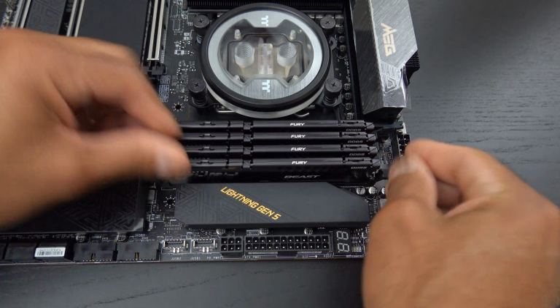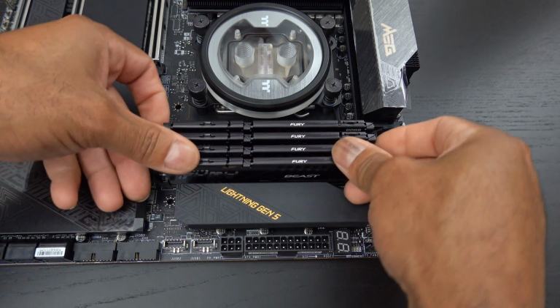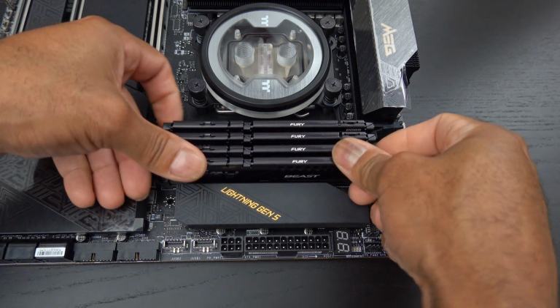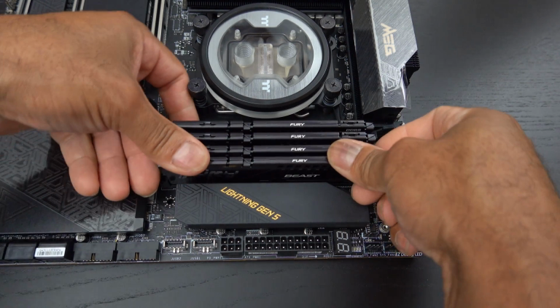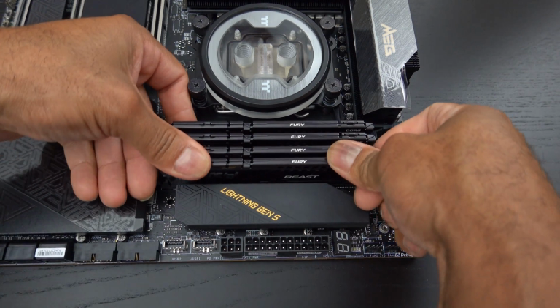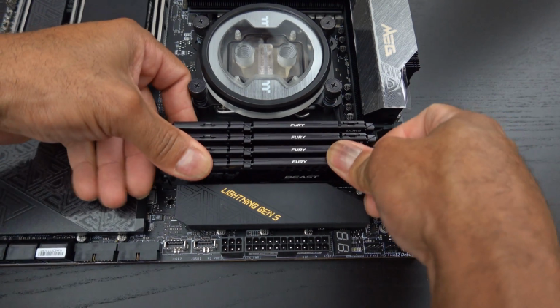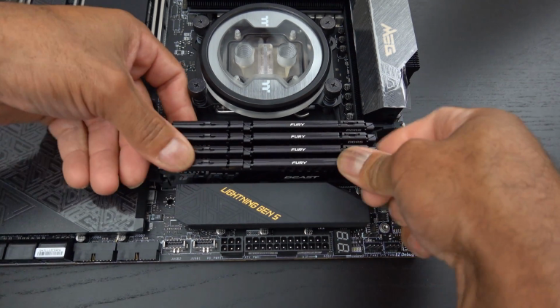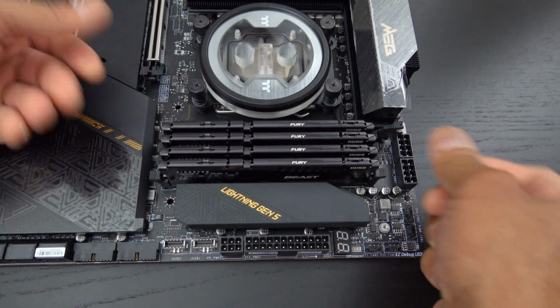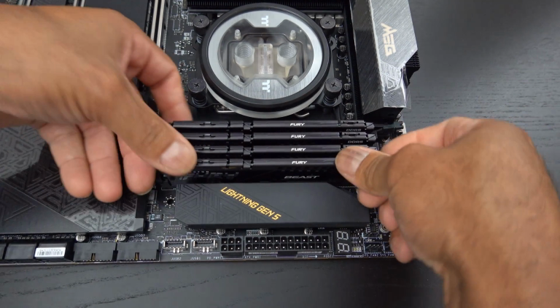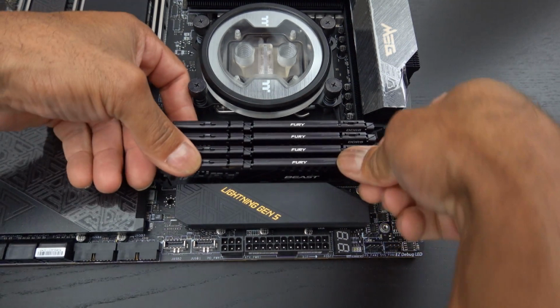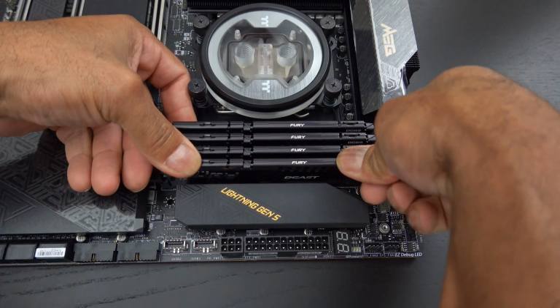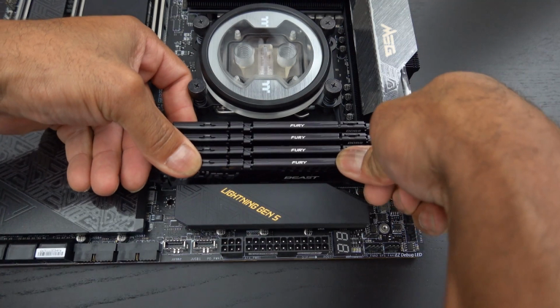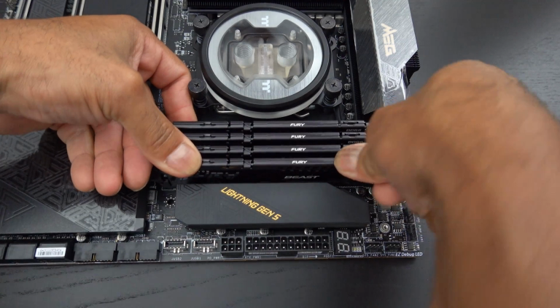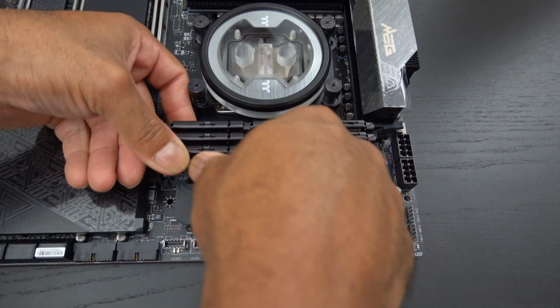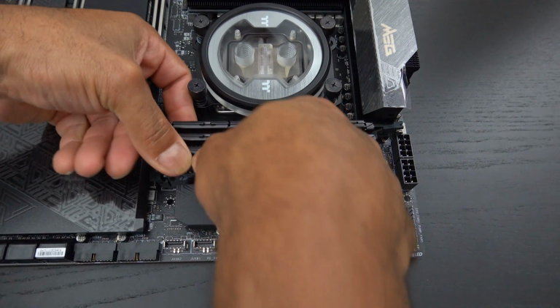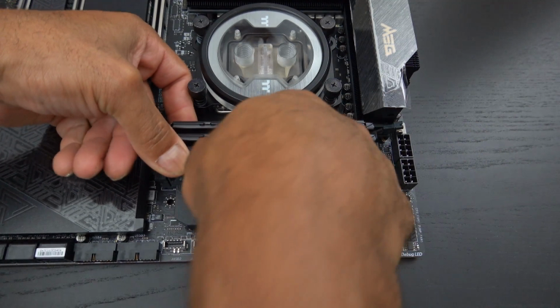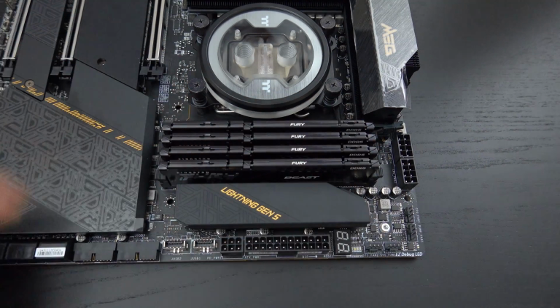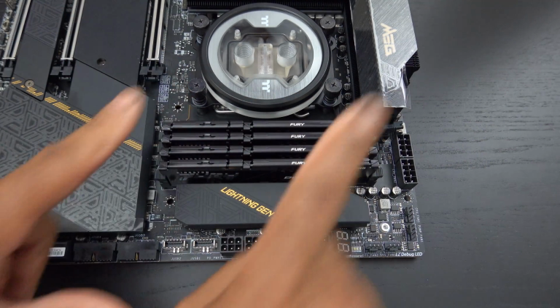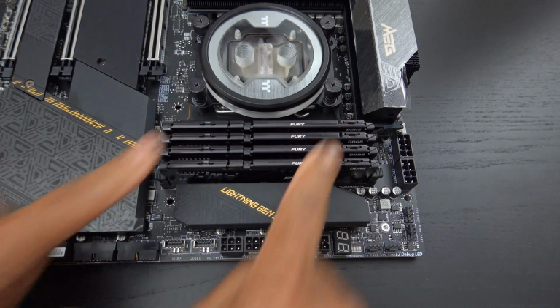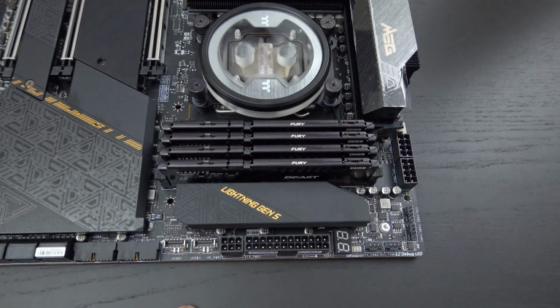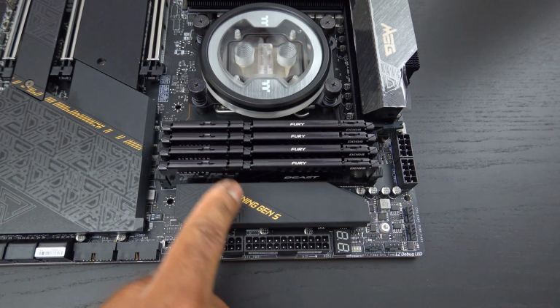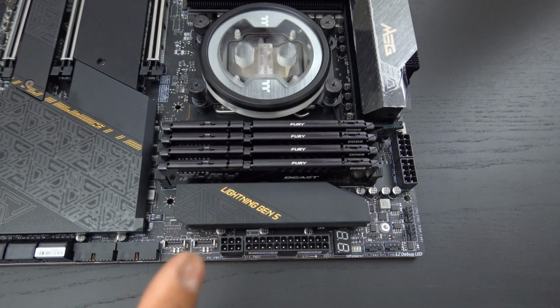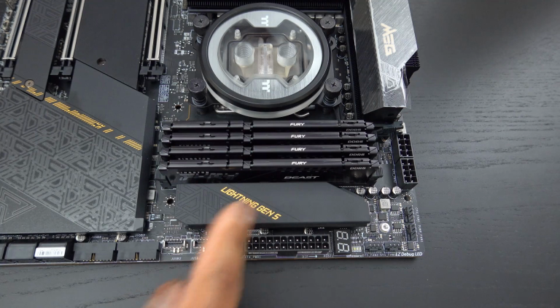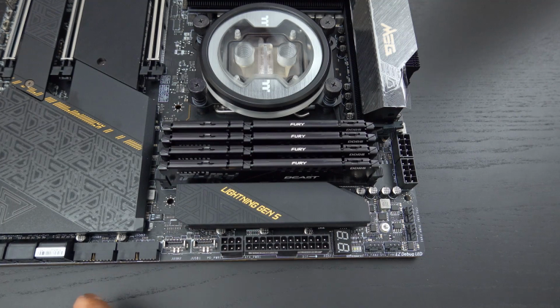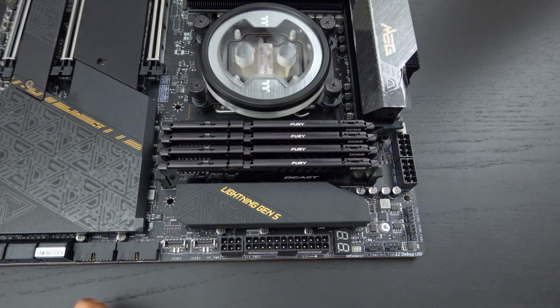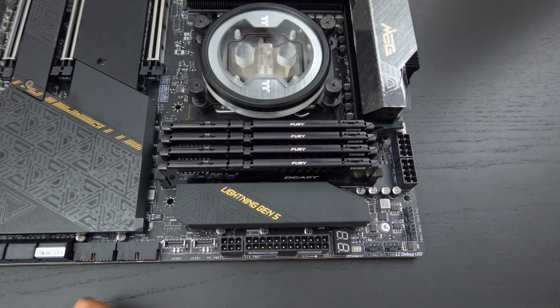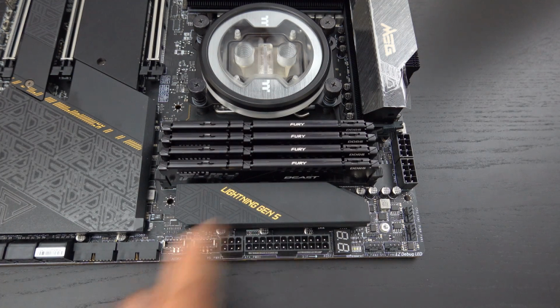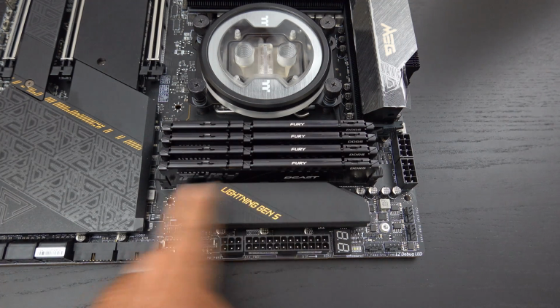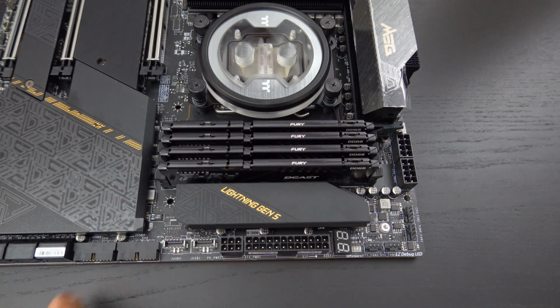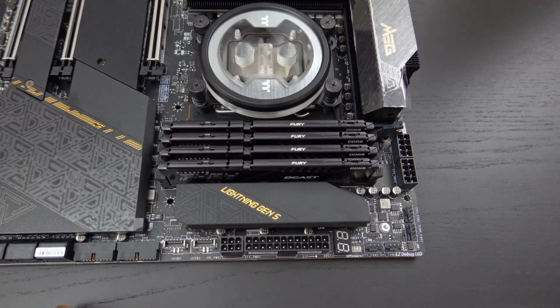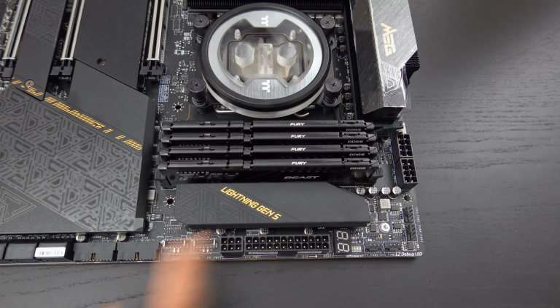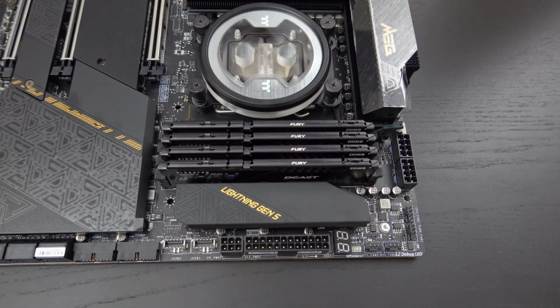There we go — it's in. Snap, snap. 64 gigs DDR5 RAM, courtesy of Kingston Fury, their beast RAM.